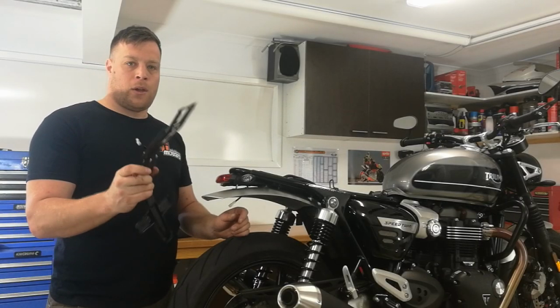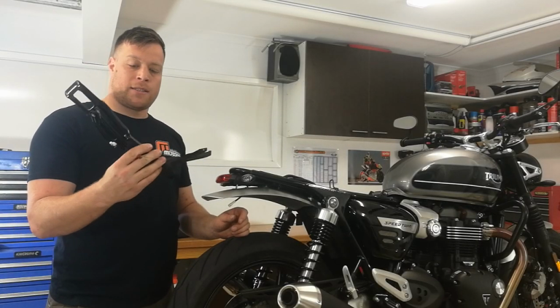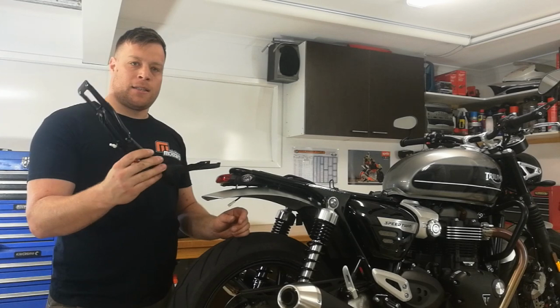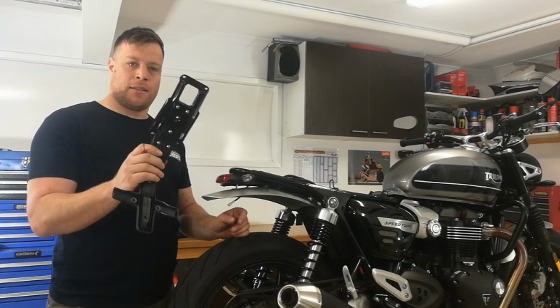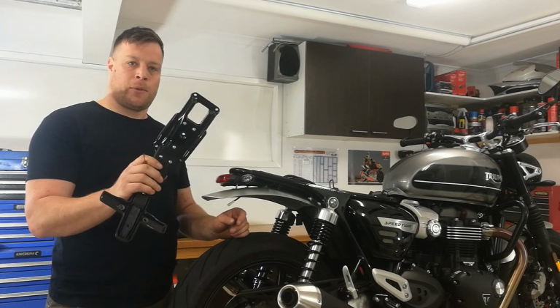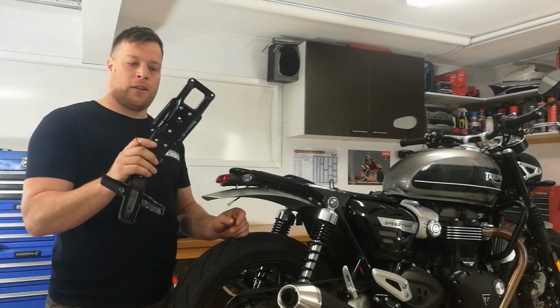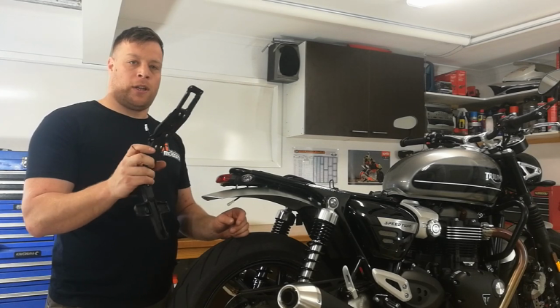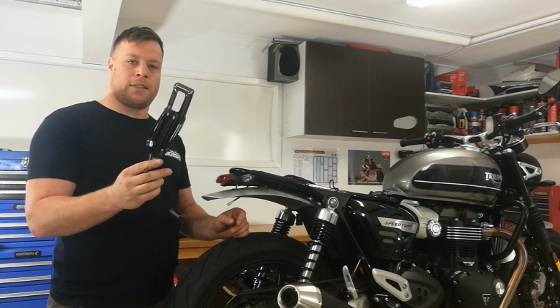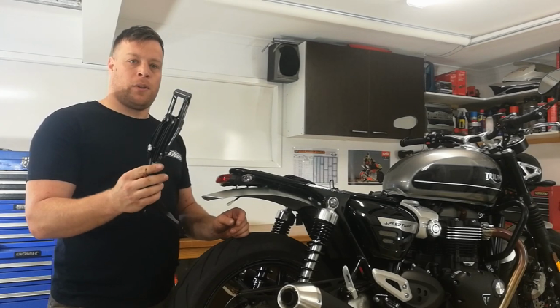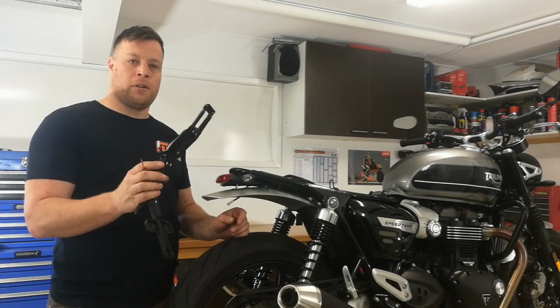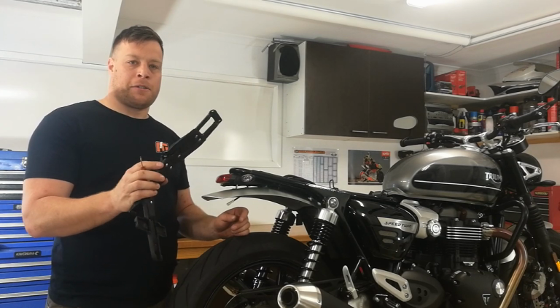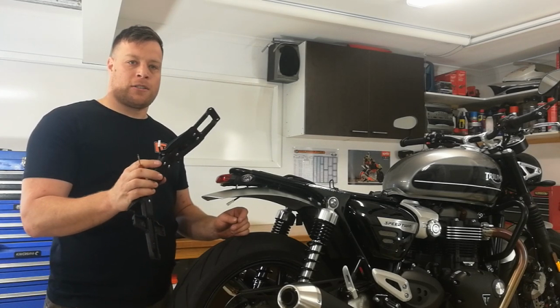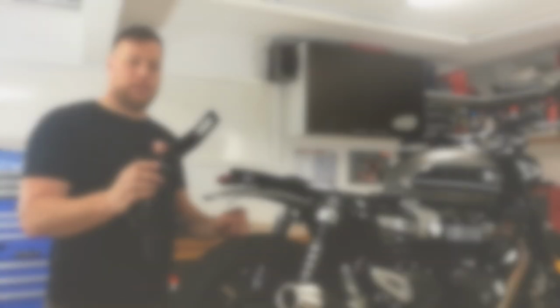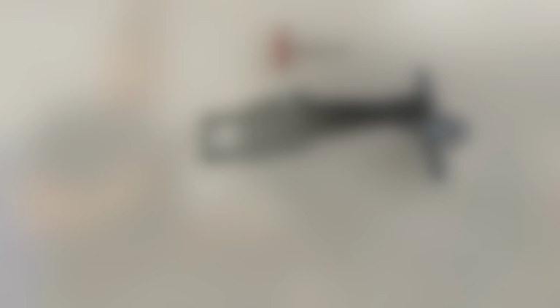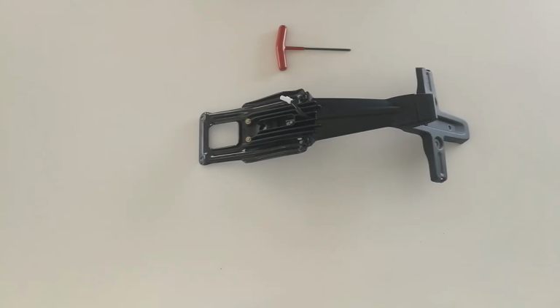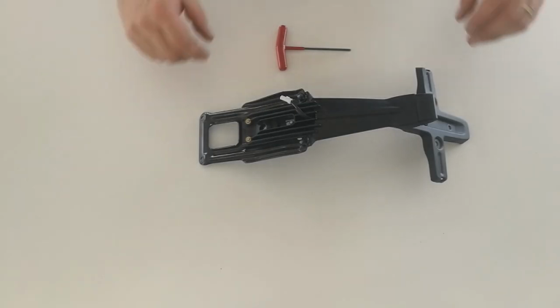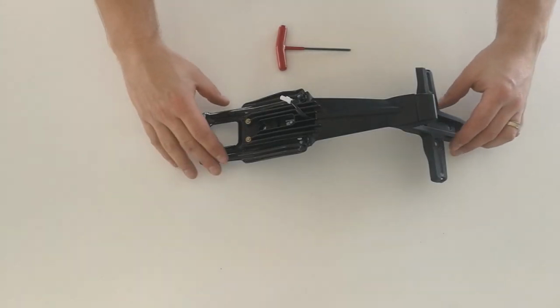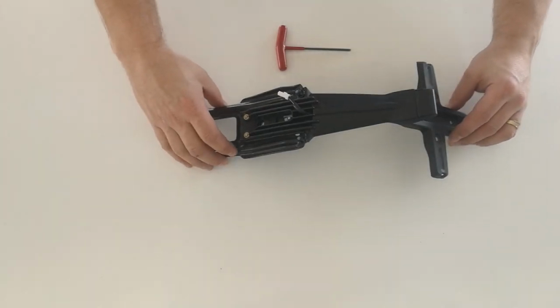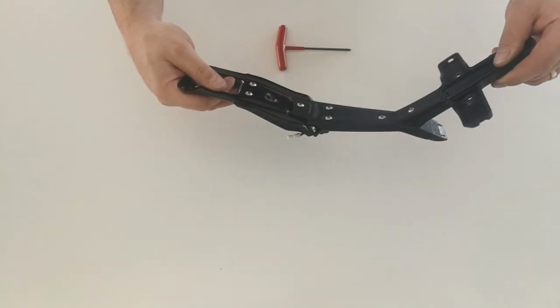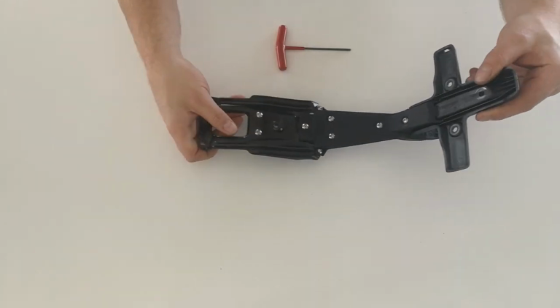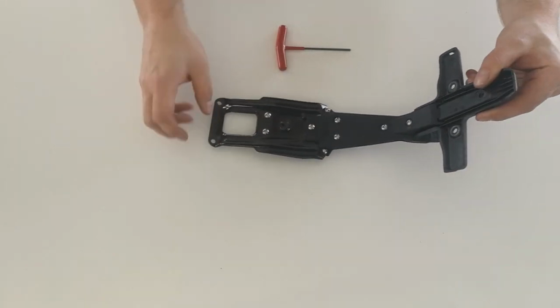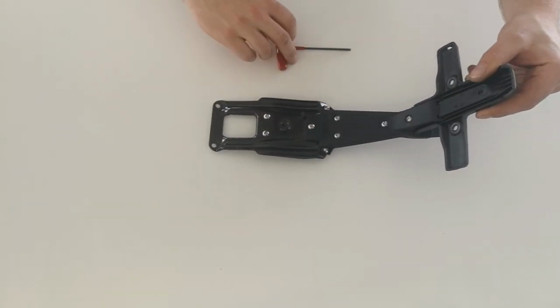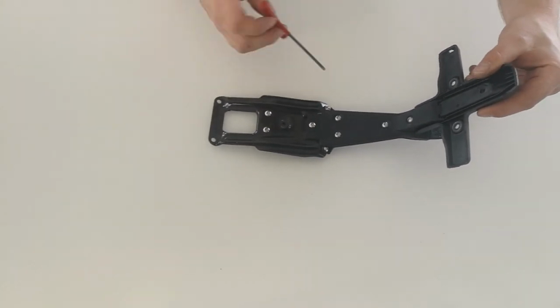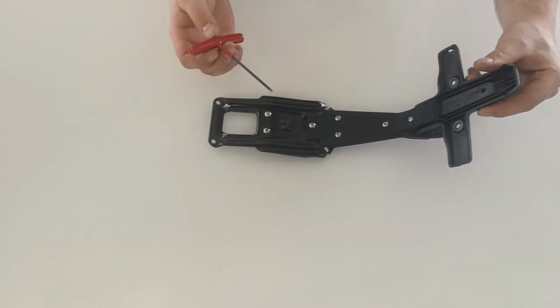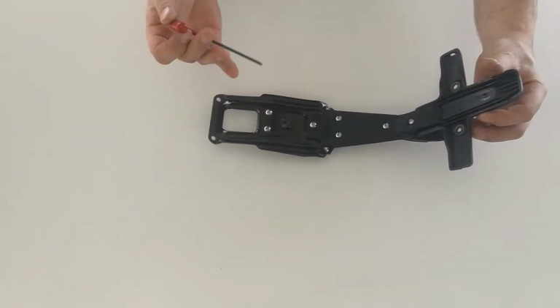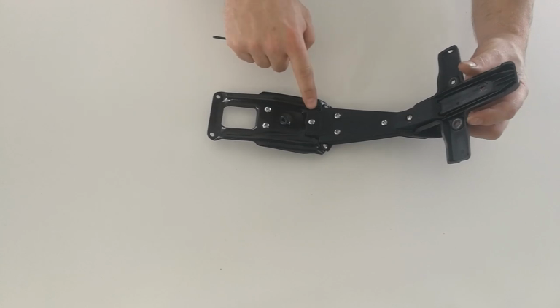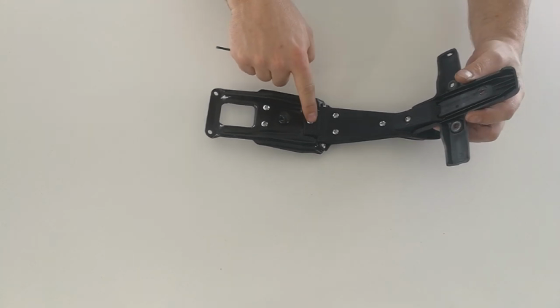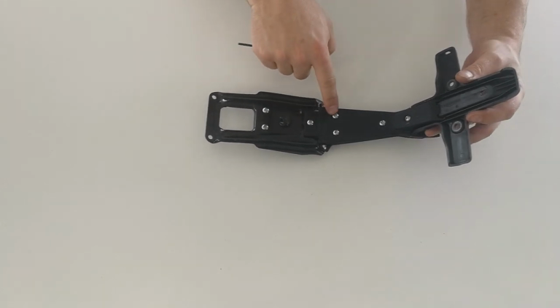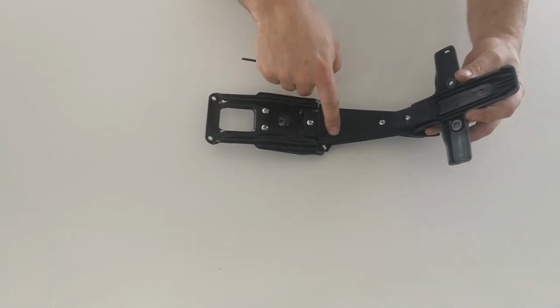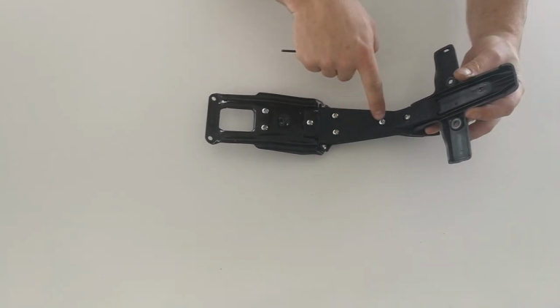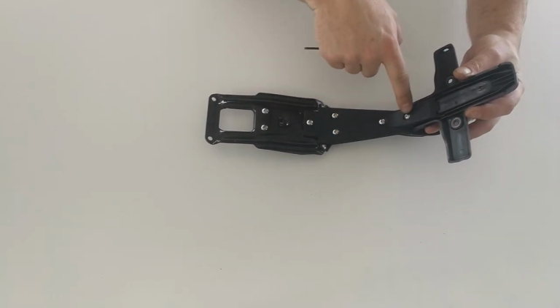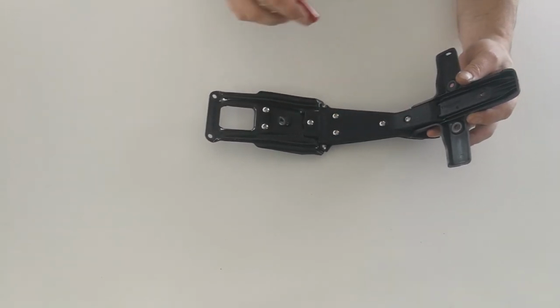We can then take this and disassemble it so that we can reassemble it with the fender eliminator attached. To disassemble the rear fender we need our 3mm Allen key, and we're going to start by removing these five bolts here.